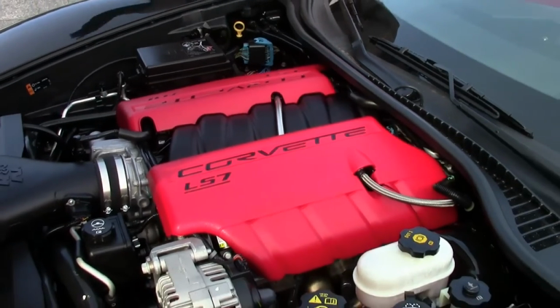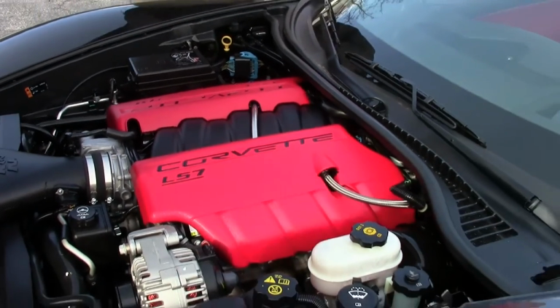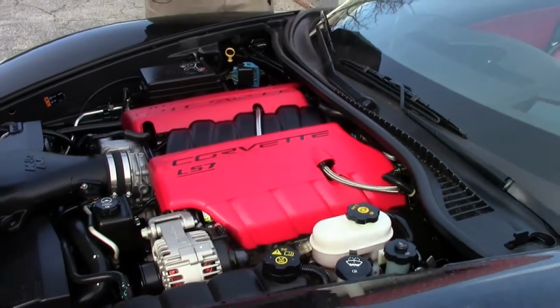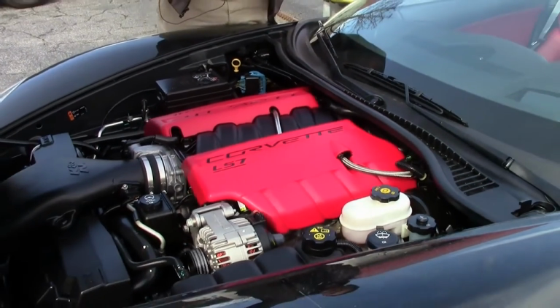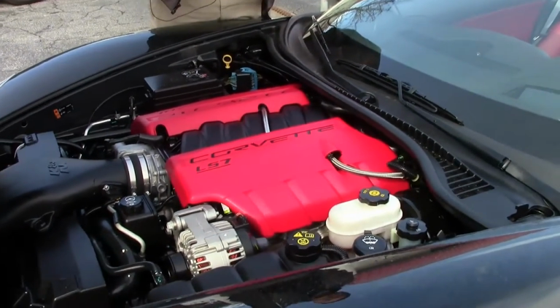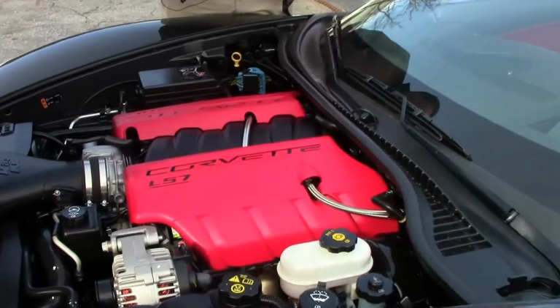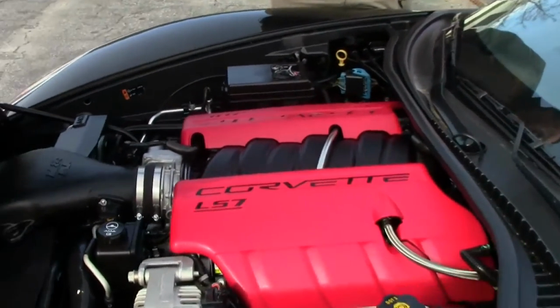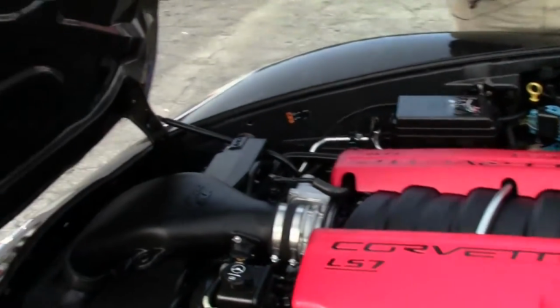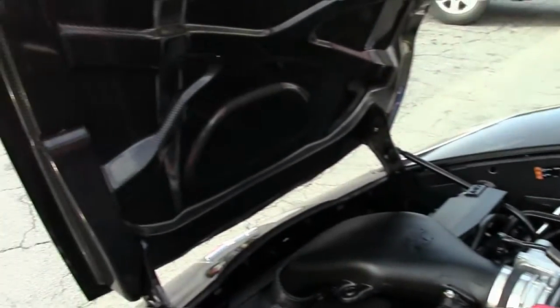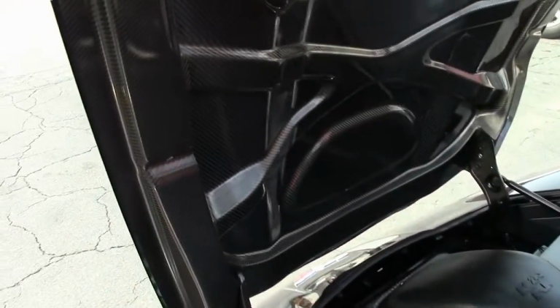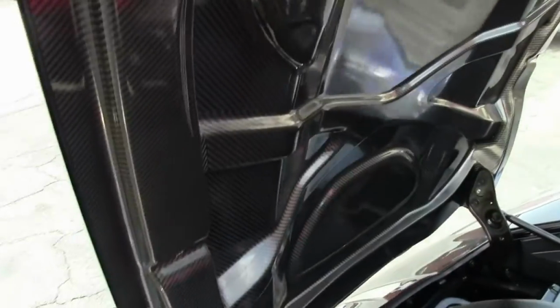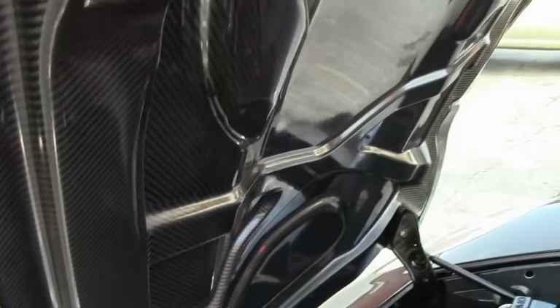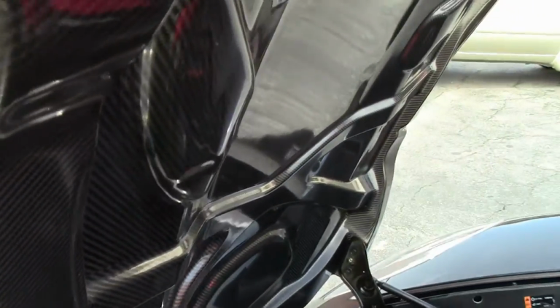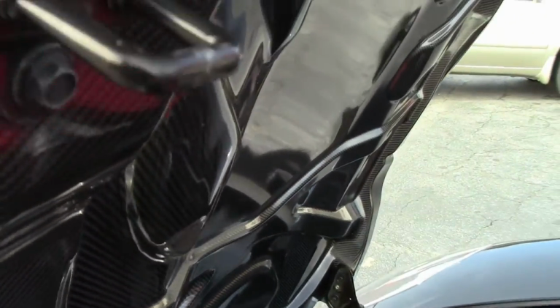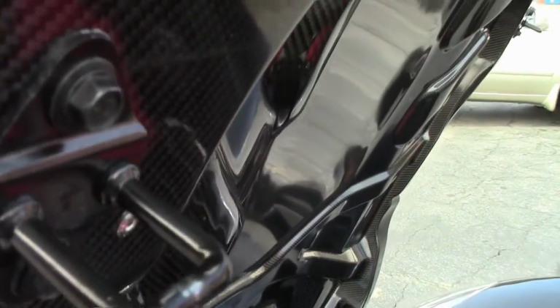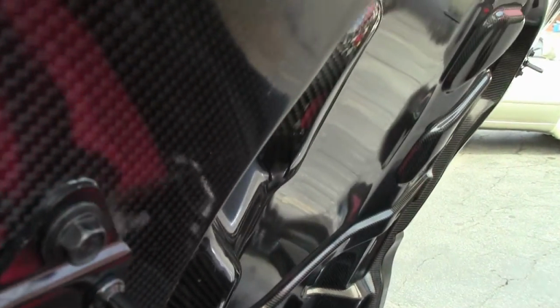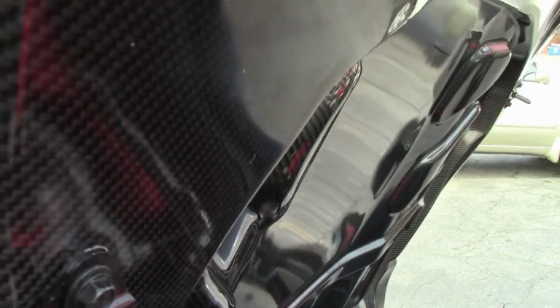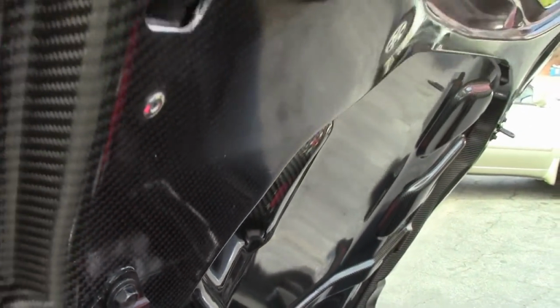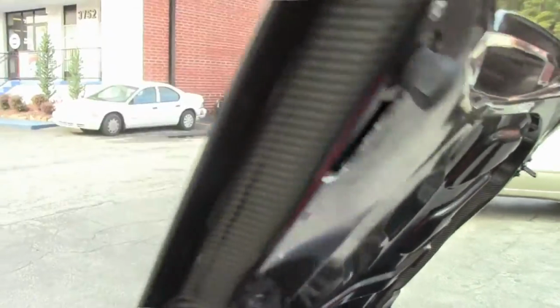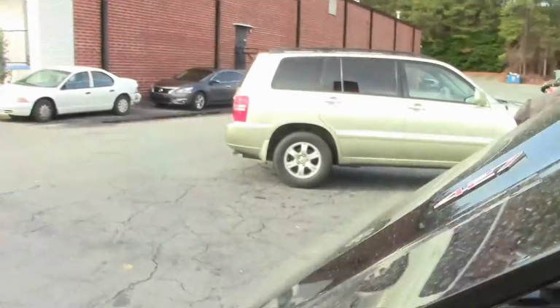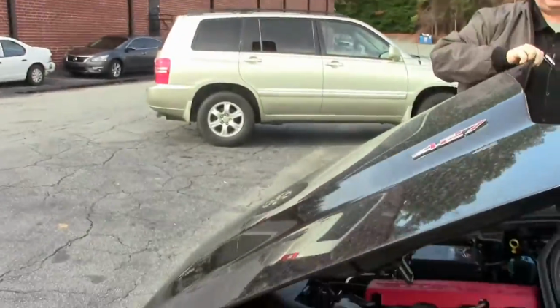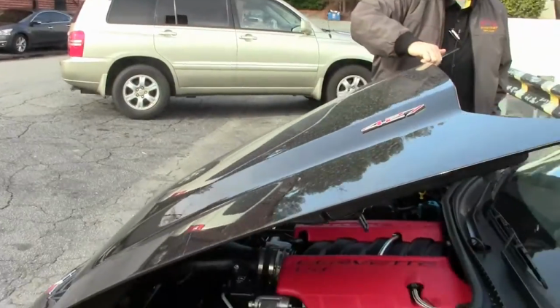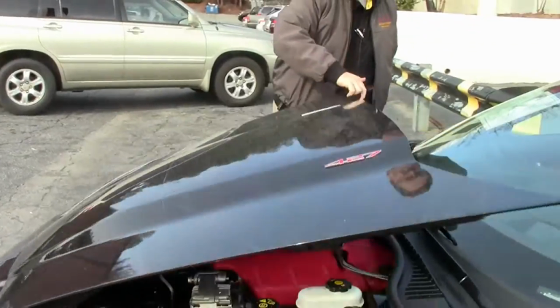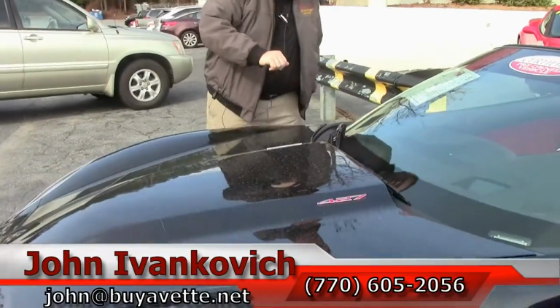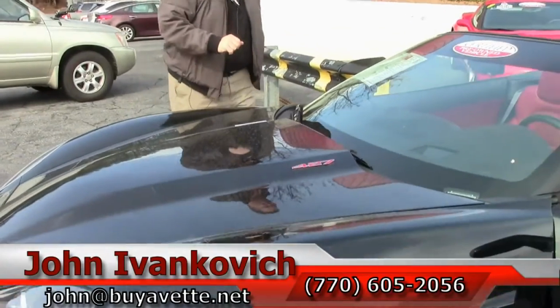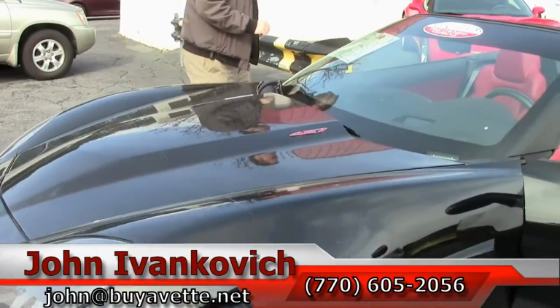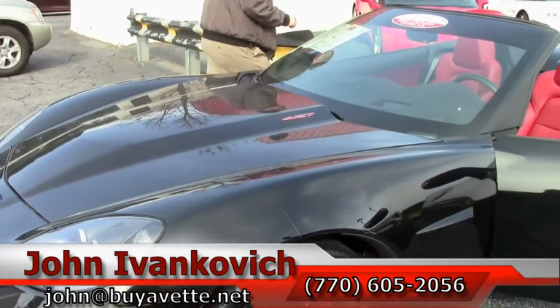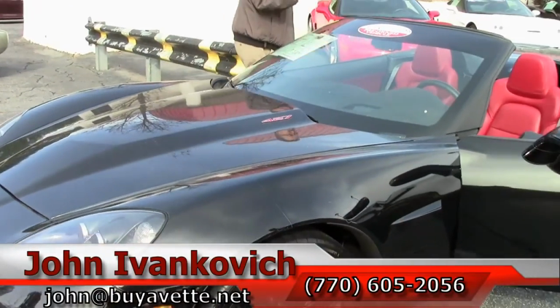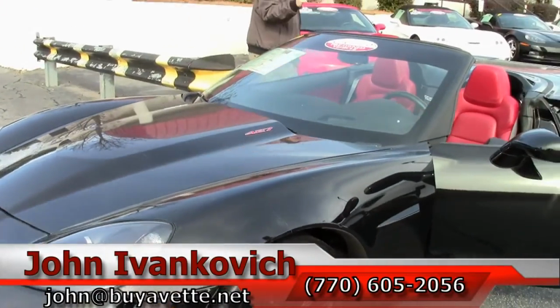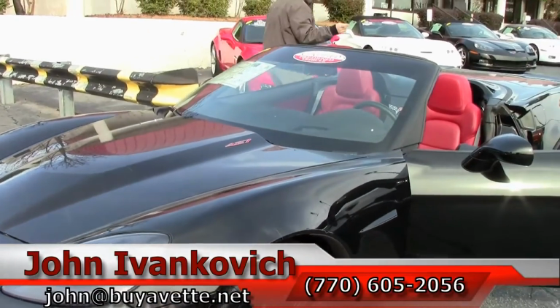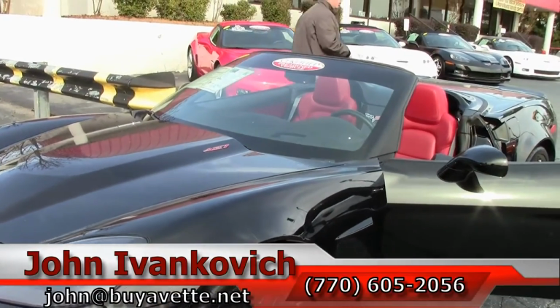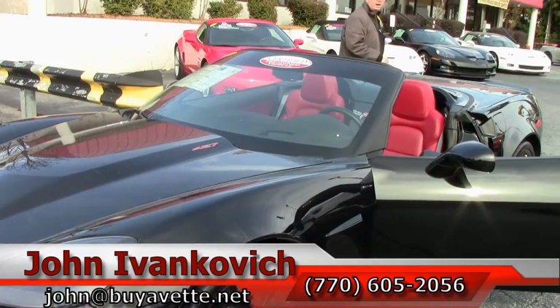You'll notice that the hood on the 427 is carbon fiber as well, so very, very light. Ready for your favorite road — speaking of which, let's go for a ride.